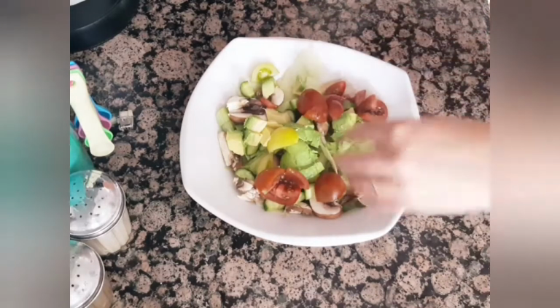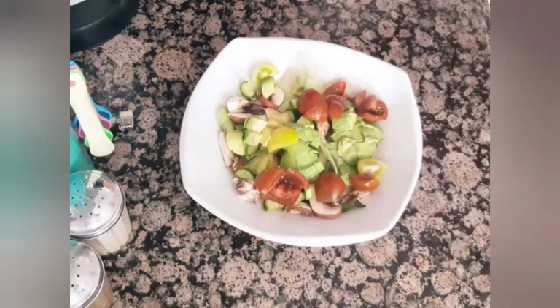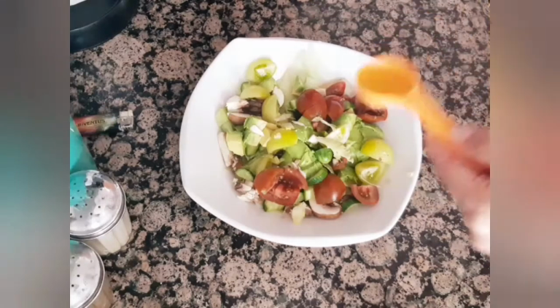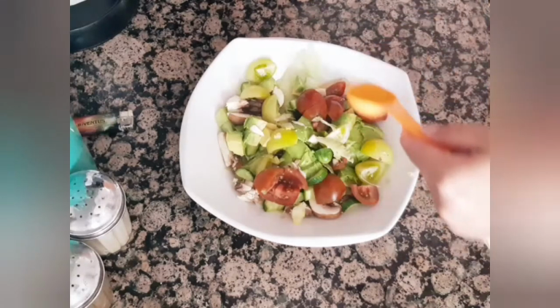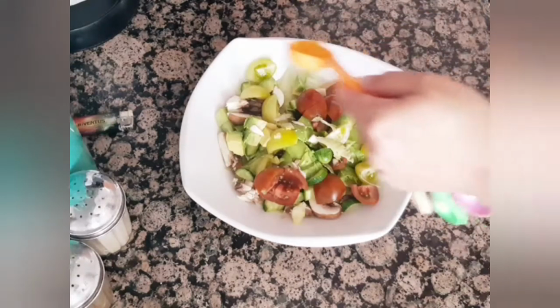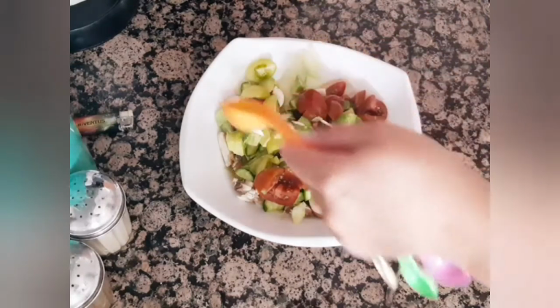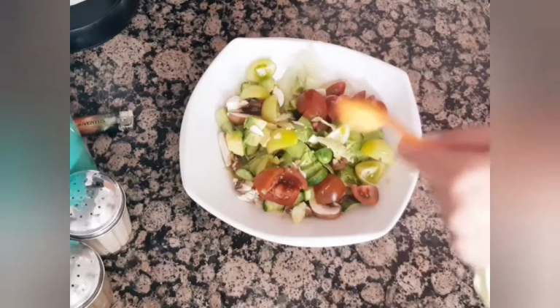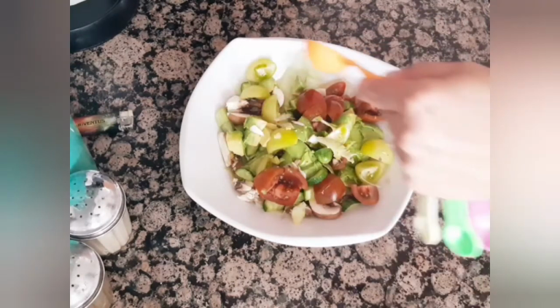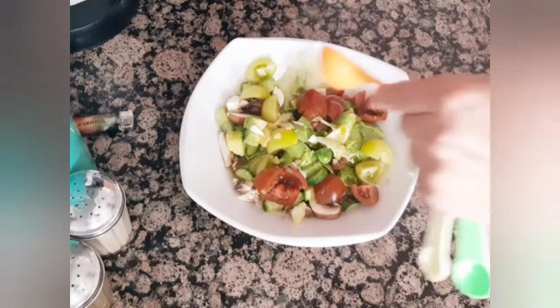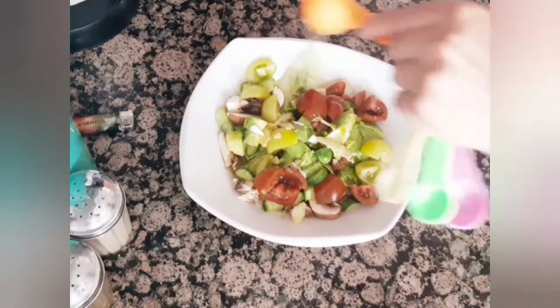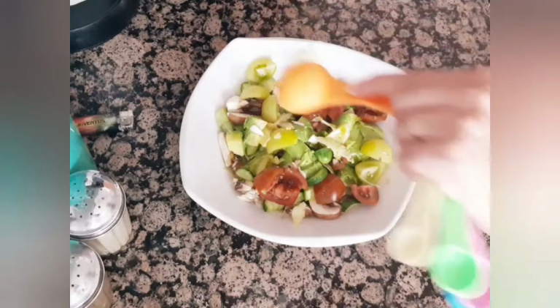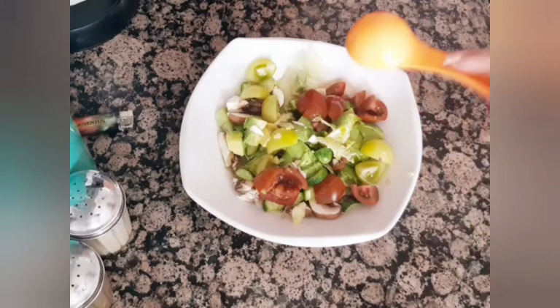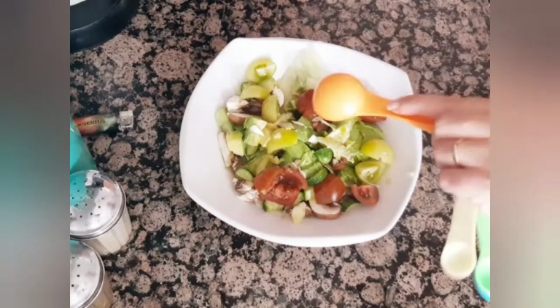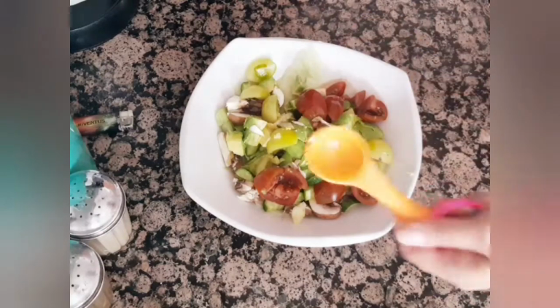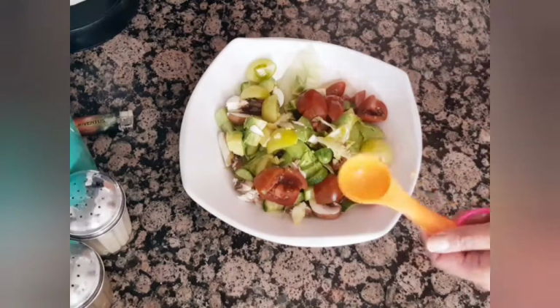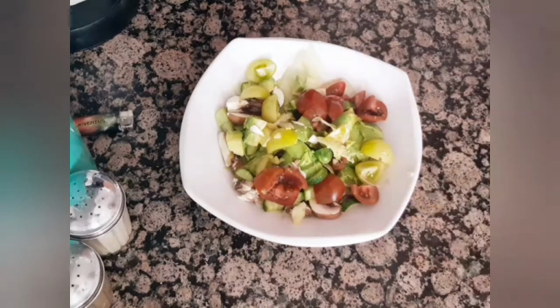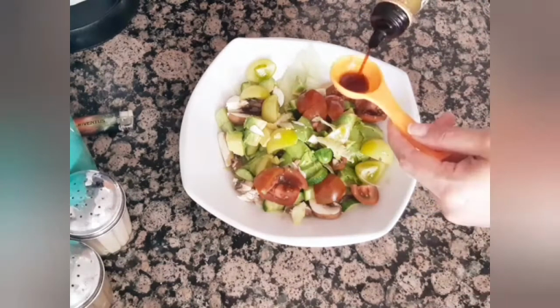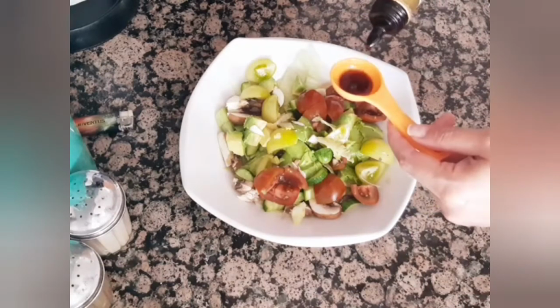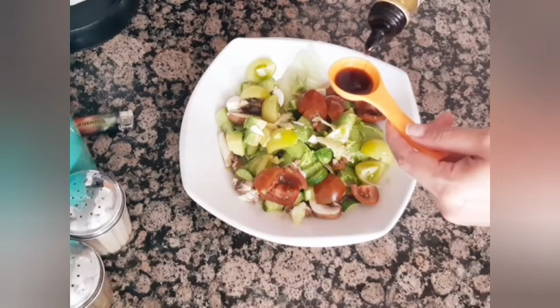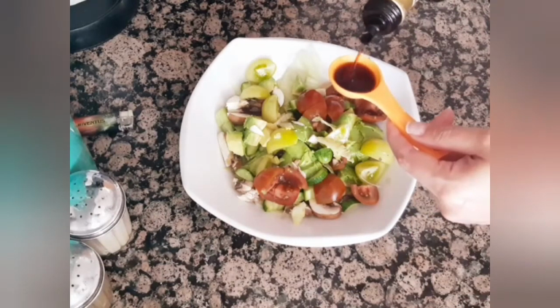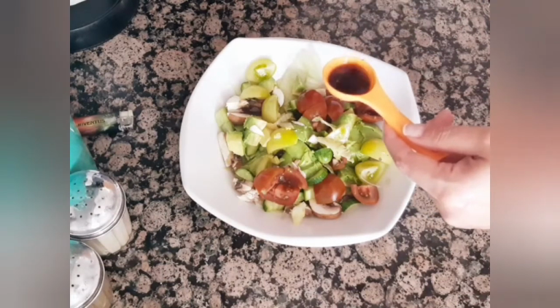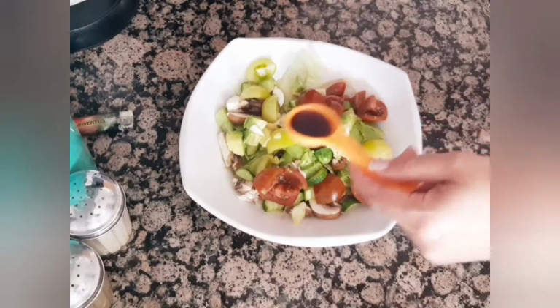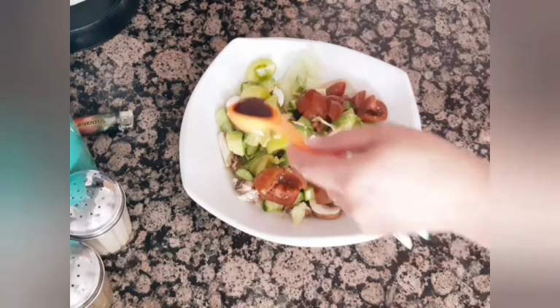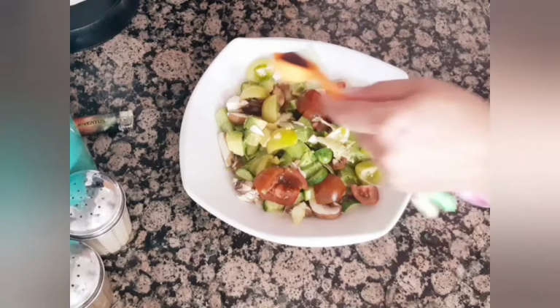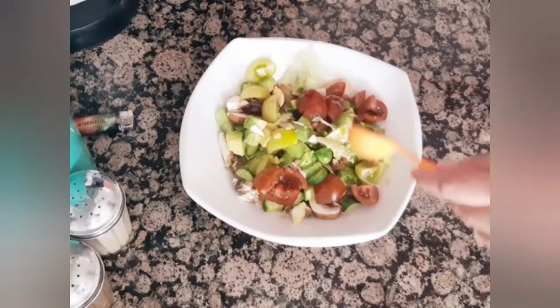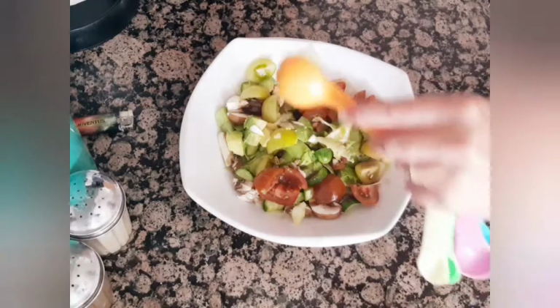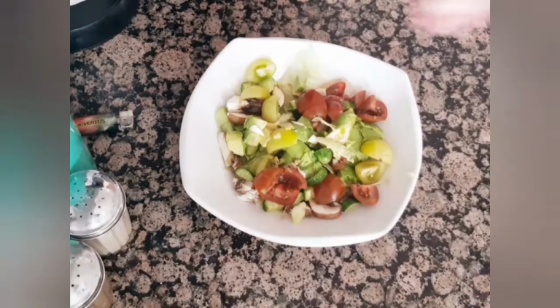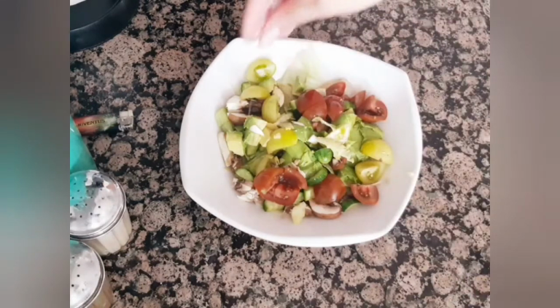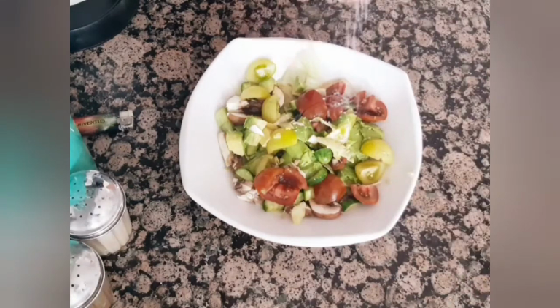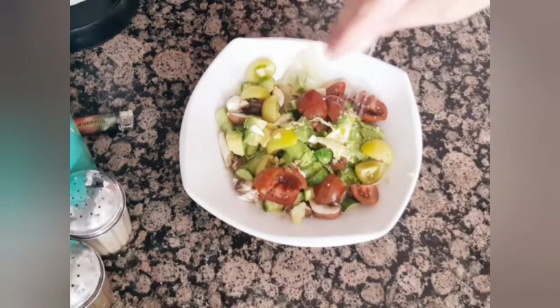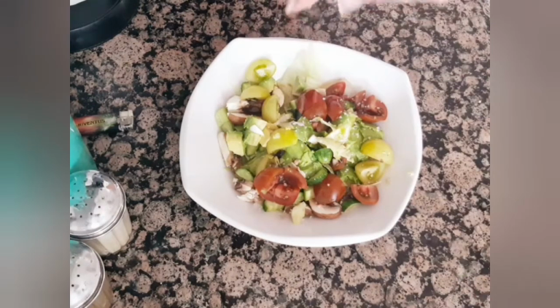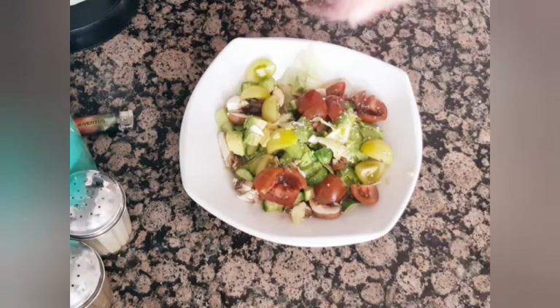Then I will add a tablespoon of olive oil and a tablespoon of balsamic vinegar. You can also use apple cider vinegar or white vinegar, and some salt to taste.